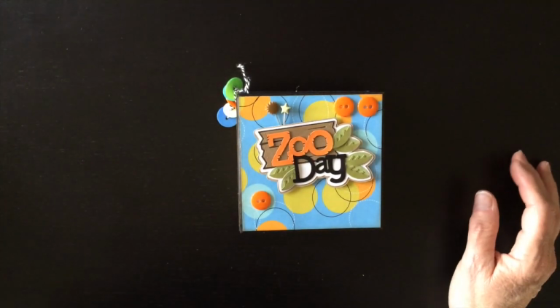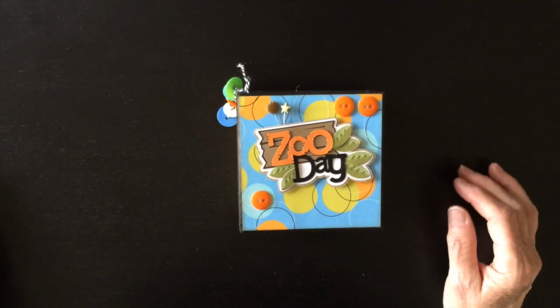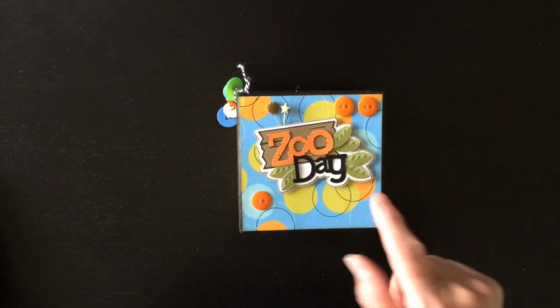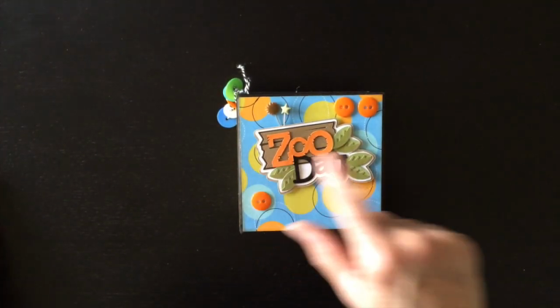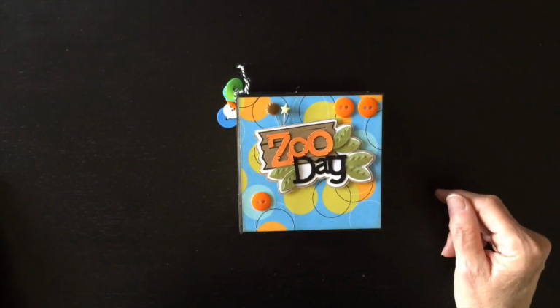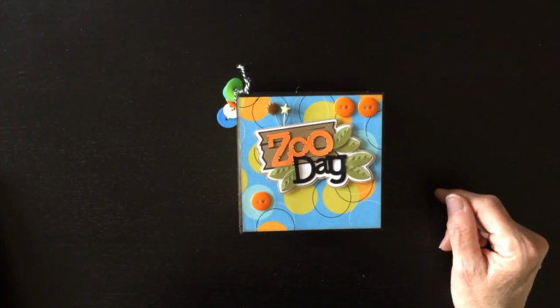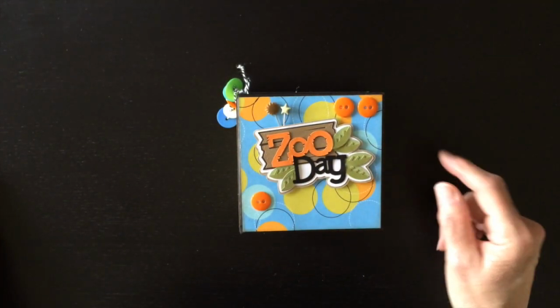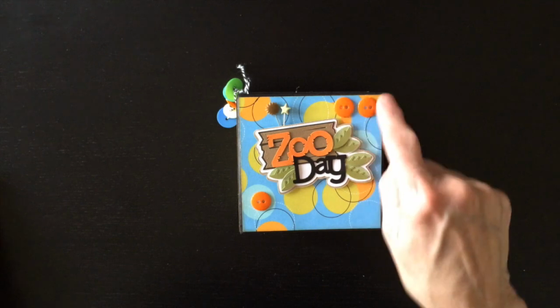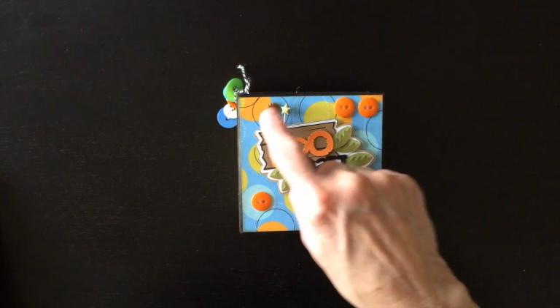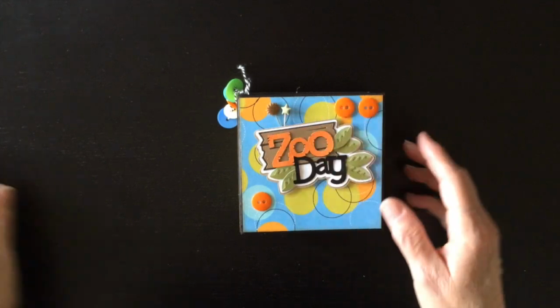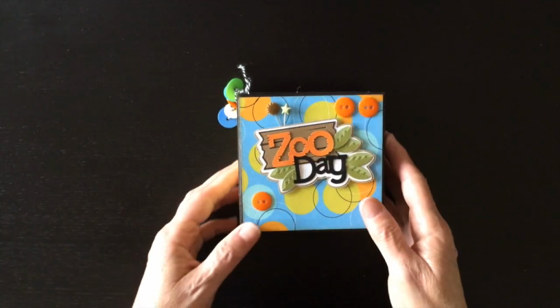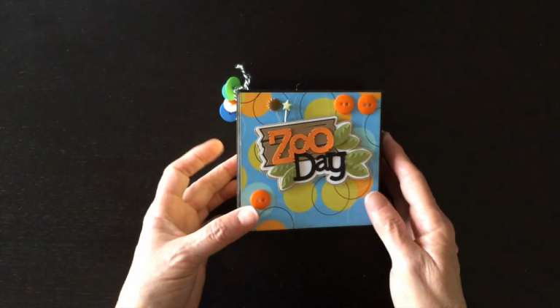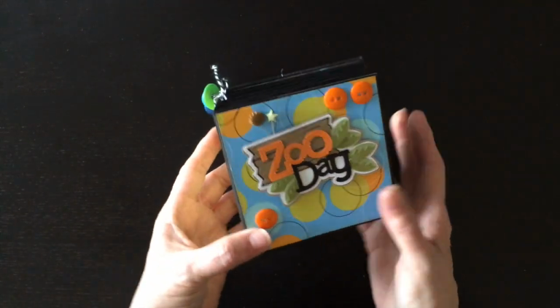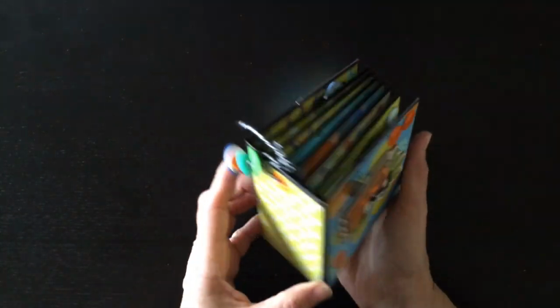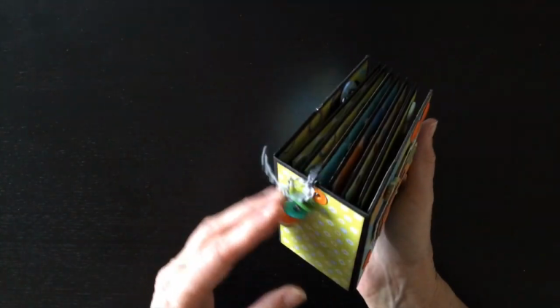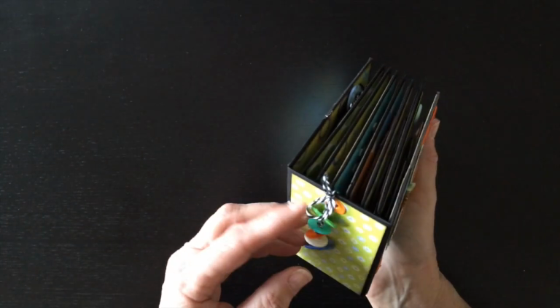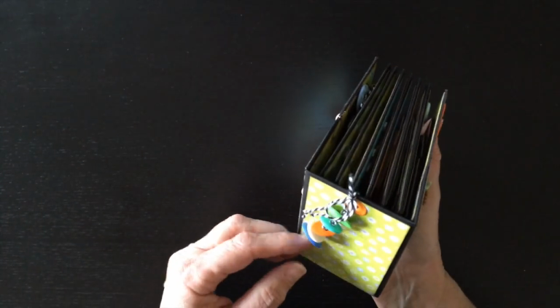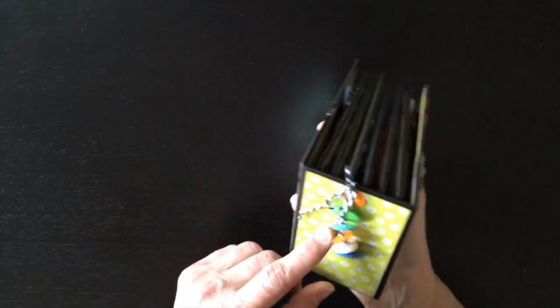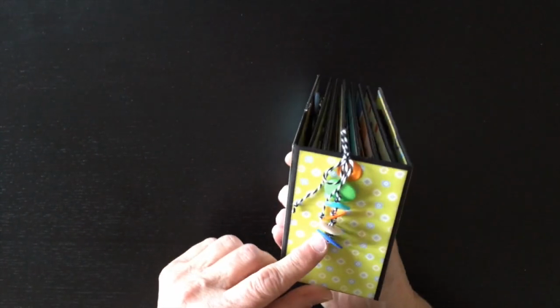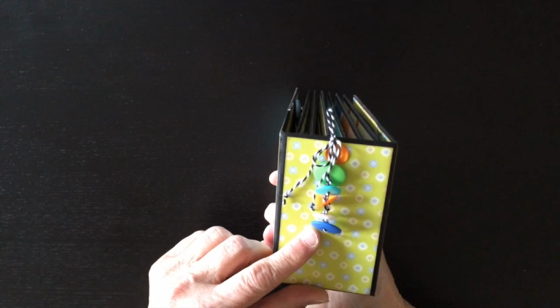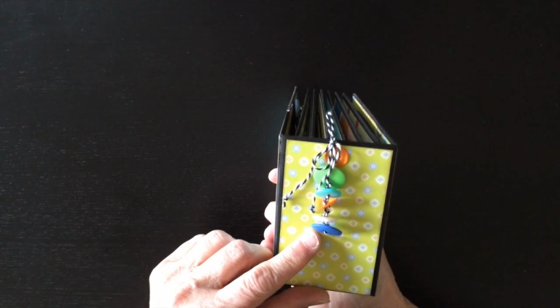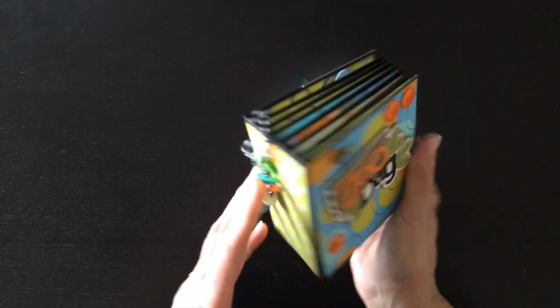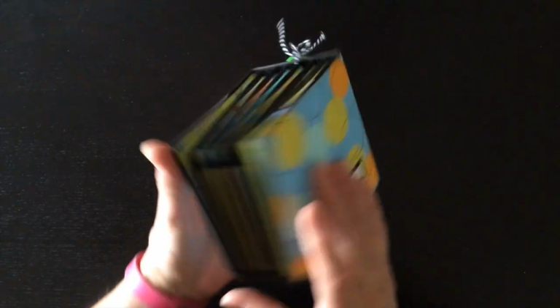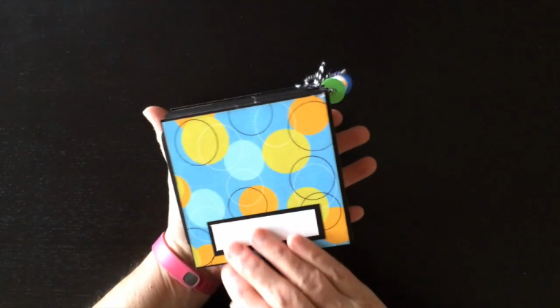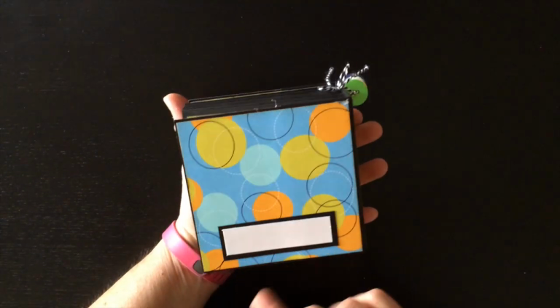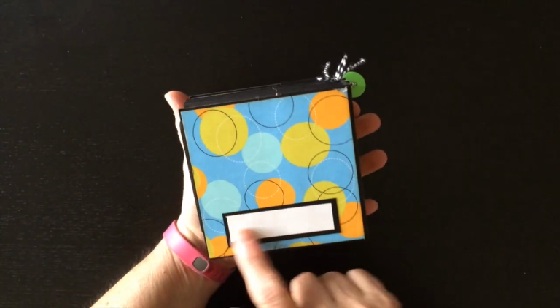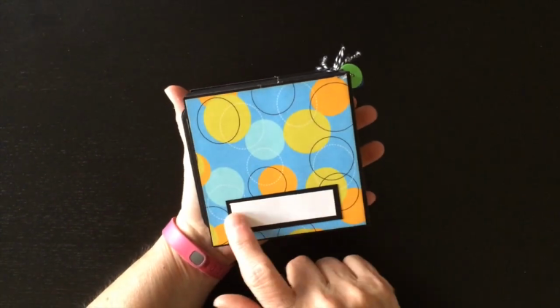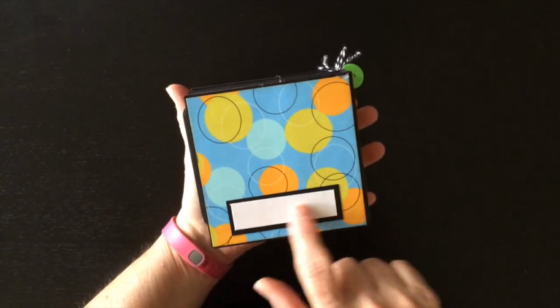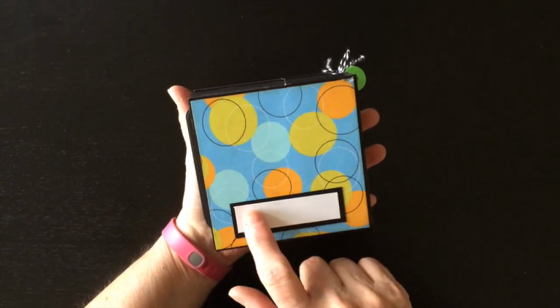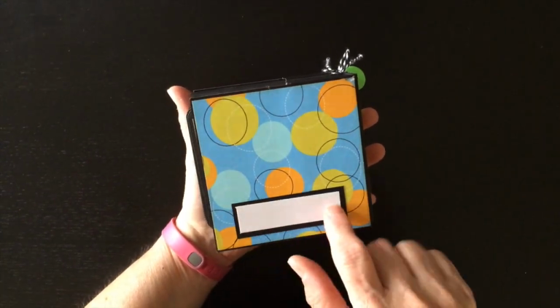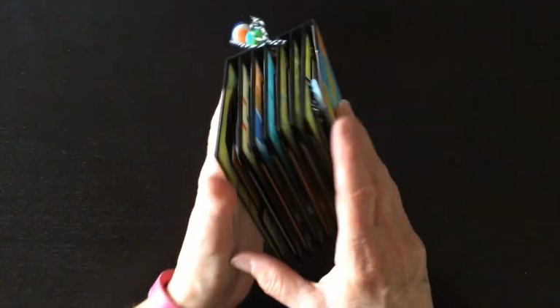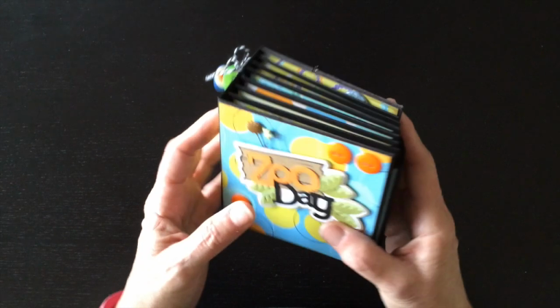On the front cover, I have the Zoo Day title and some buttons, a couple of stick pins. And on the spine, I strung some little buttons on some Doodle Bug twine. Here is the back, and I left a label here so you could write the date if you wanted to.